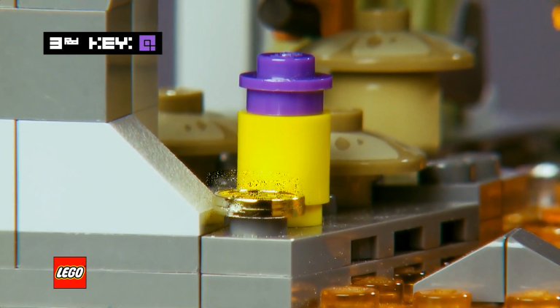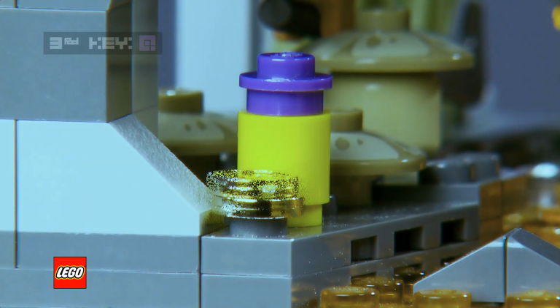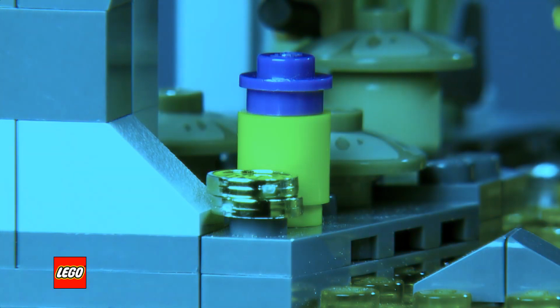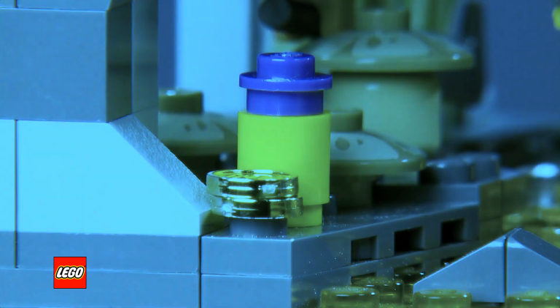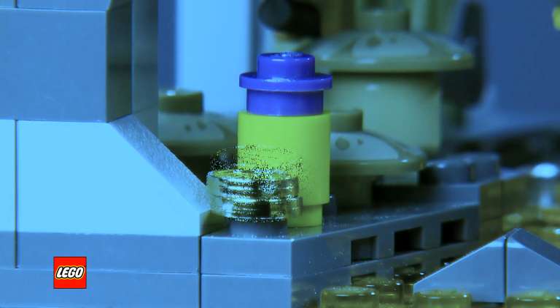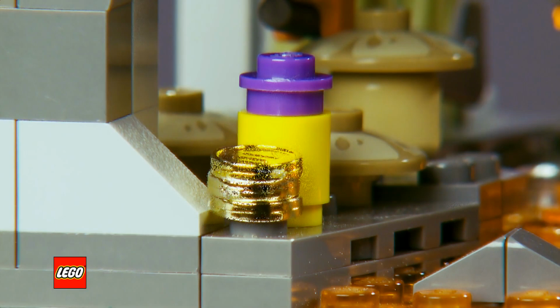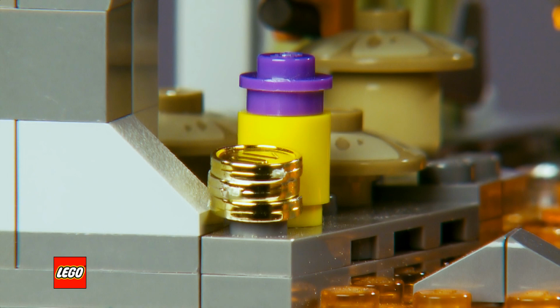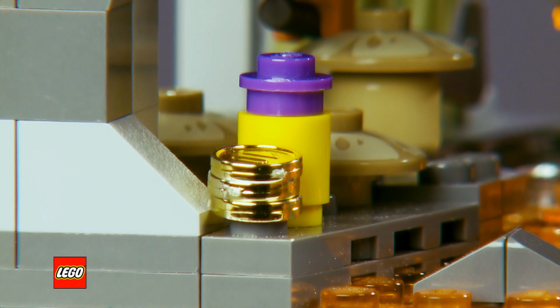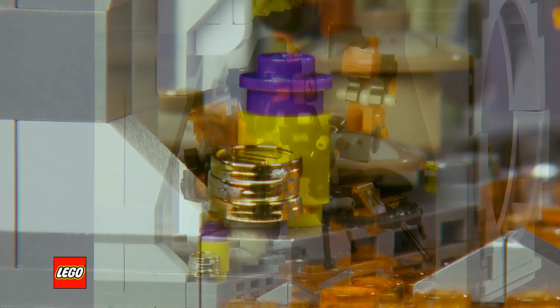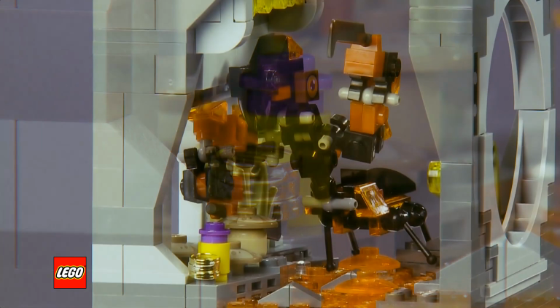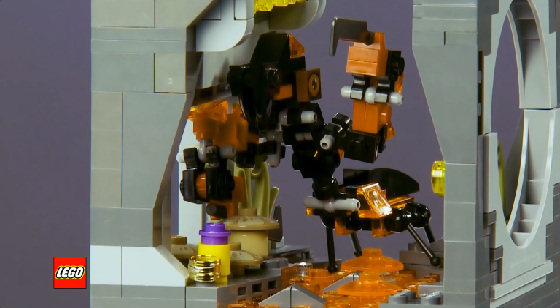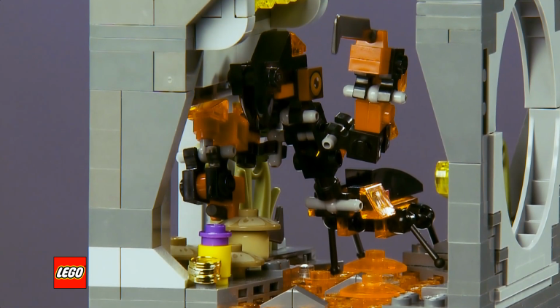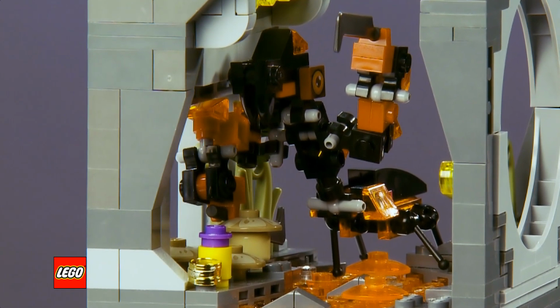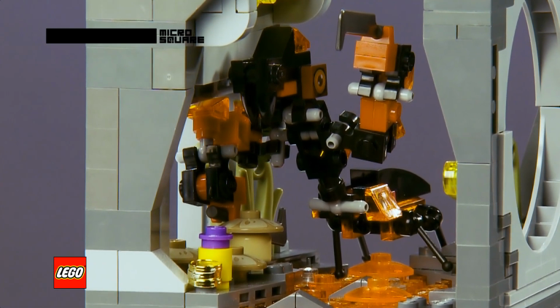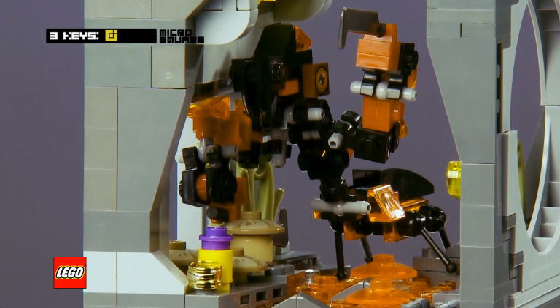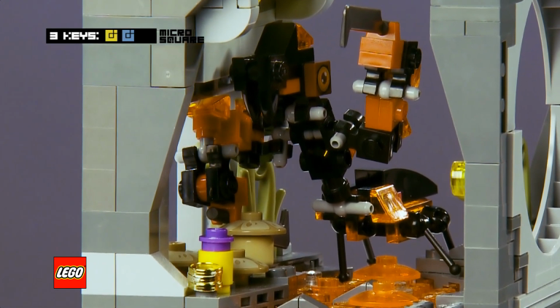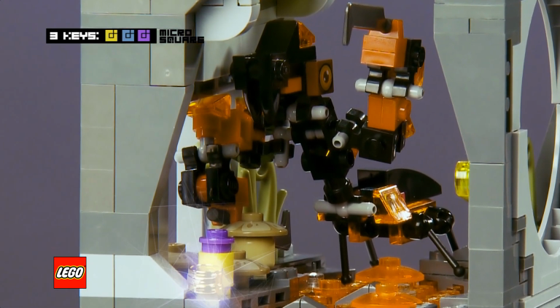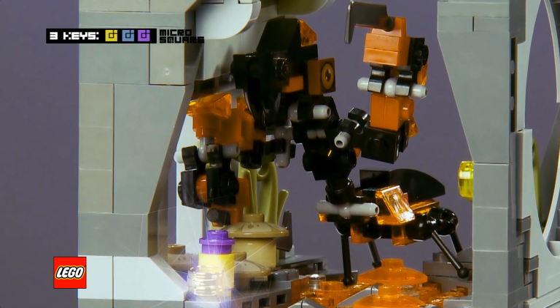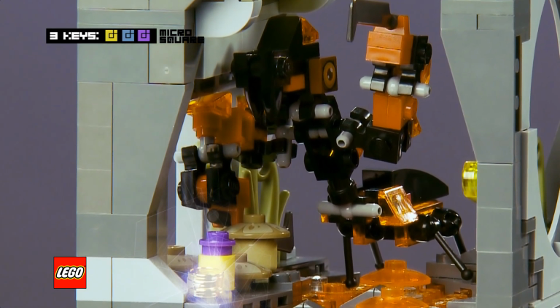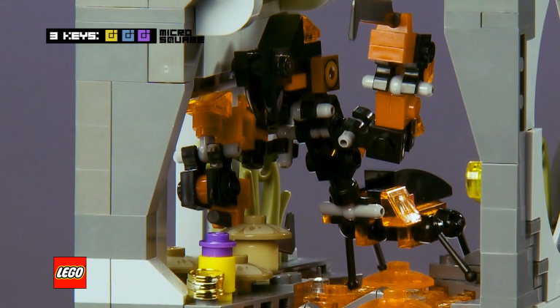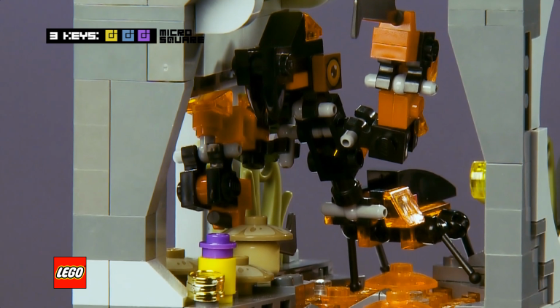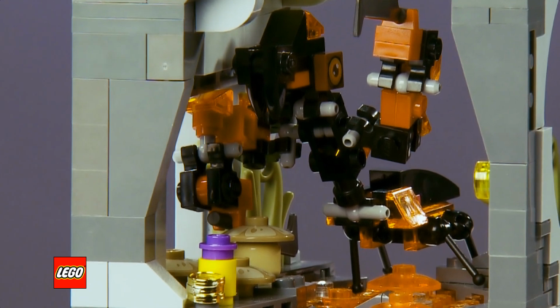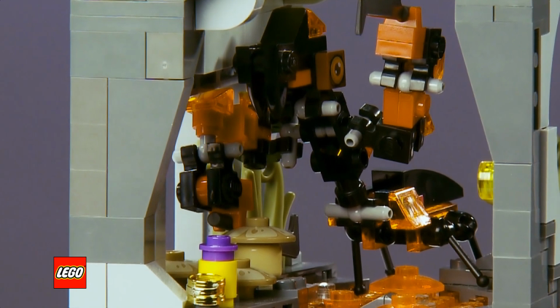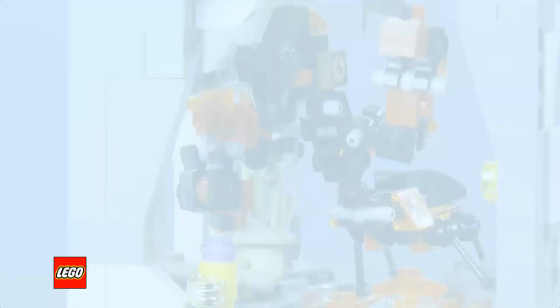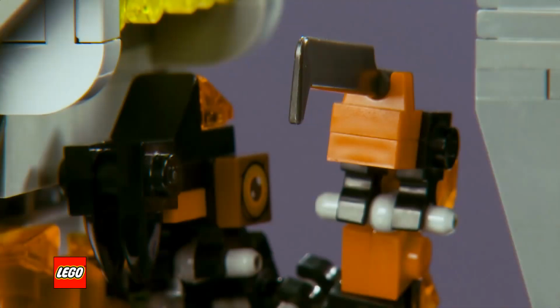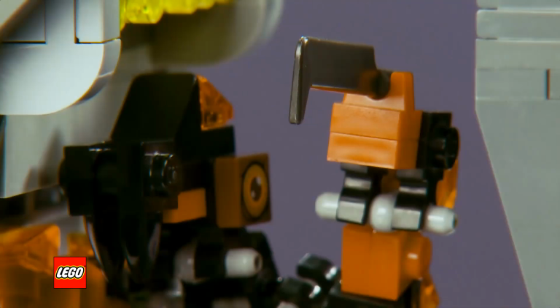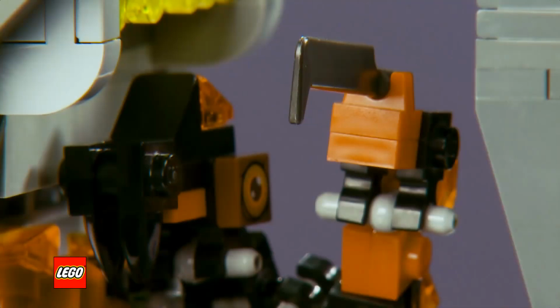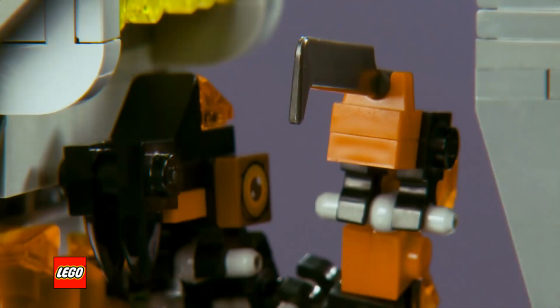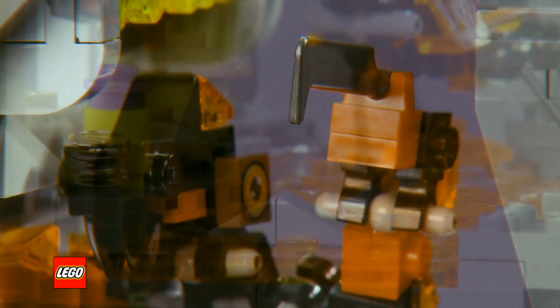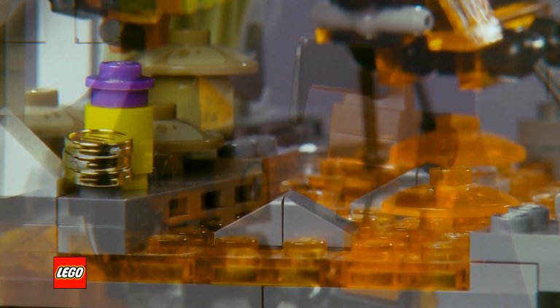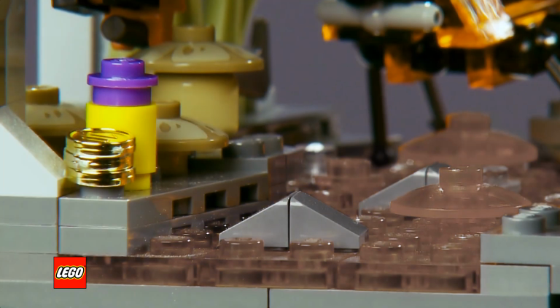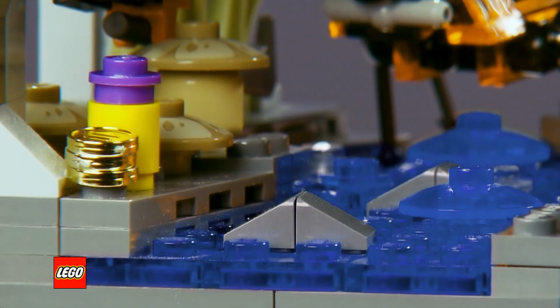He combines it with the other two just as the lava monster sees him on the ground and moves towards him. With the three keys combined, the lava monster knows his time is up, and just then he freezes in place as the lava cools all around him.